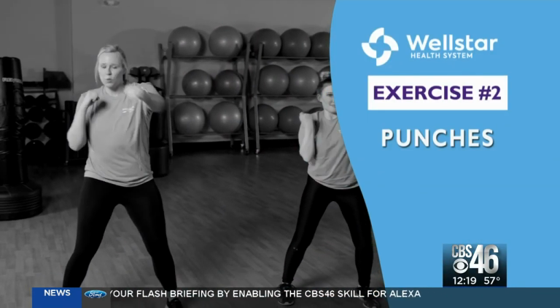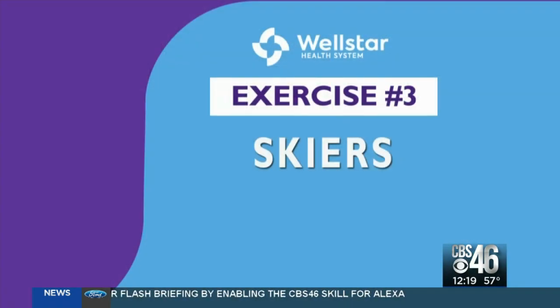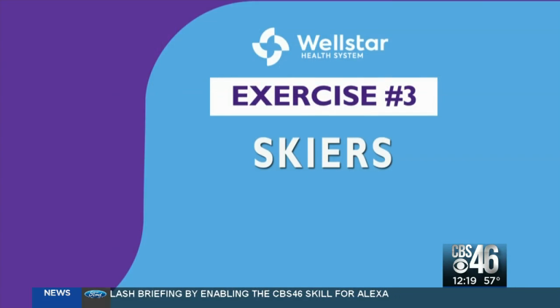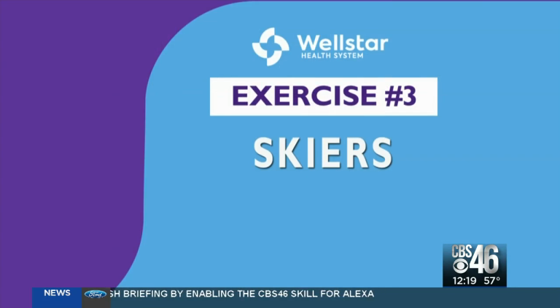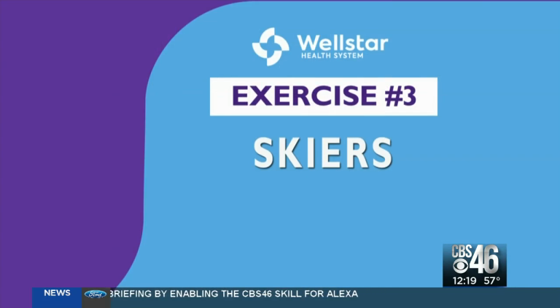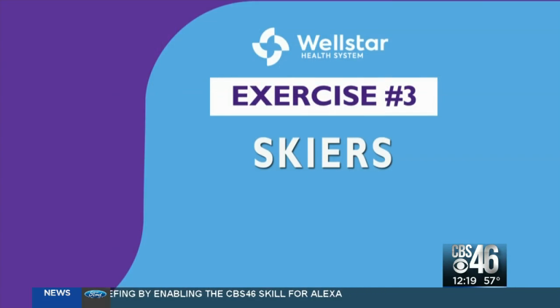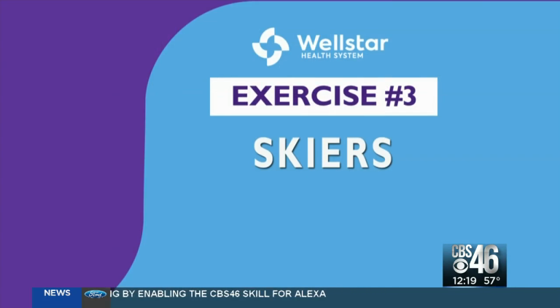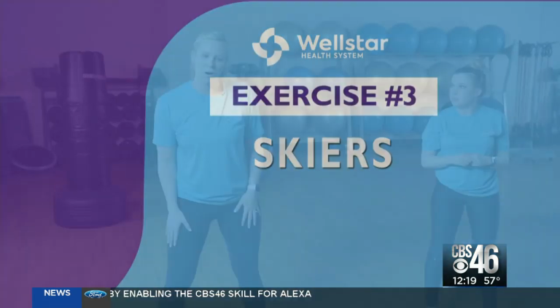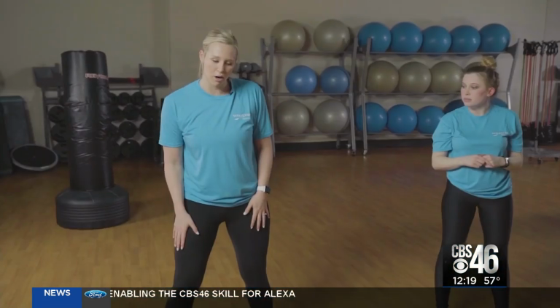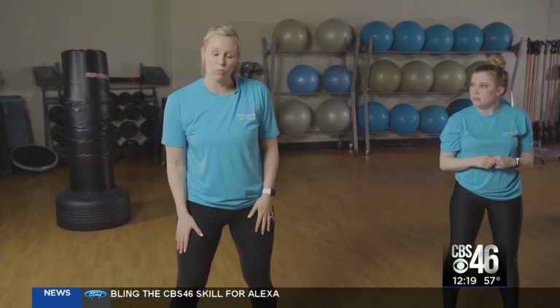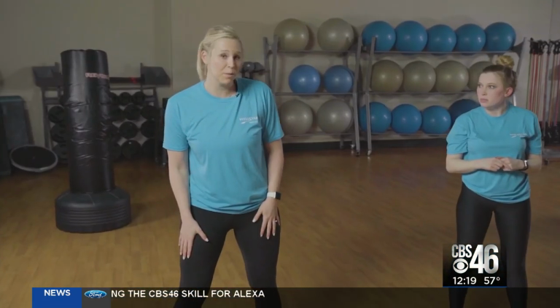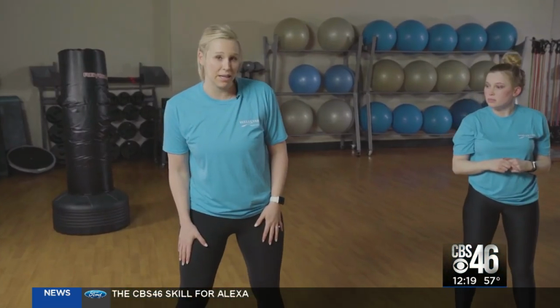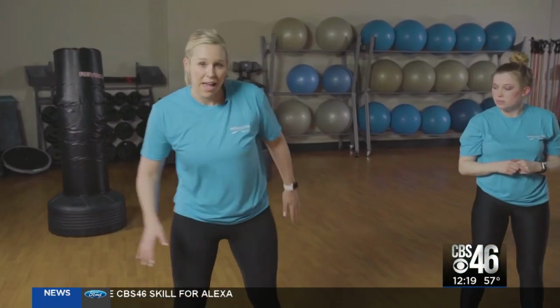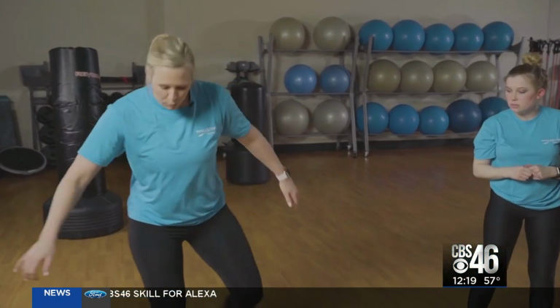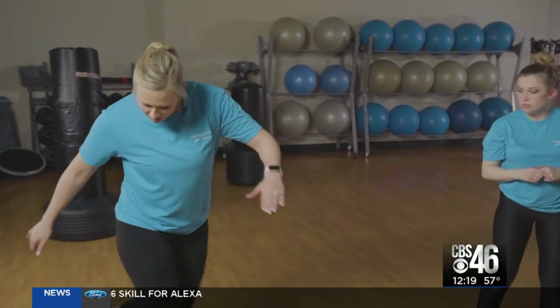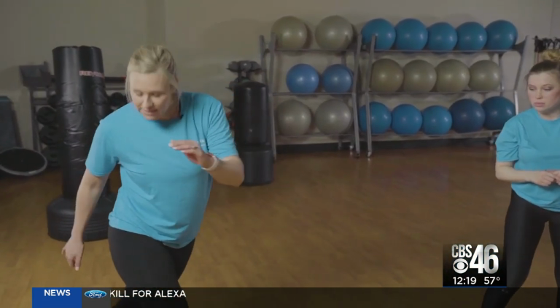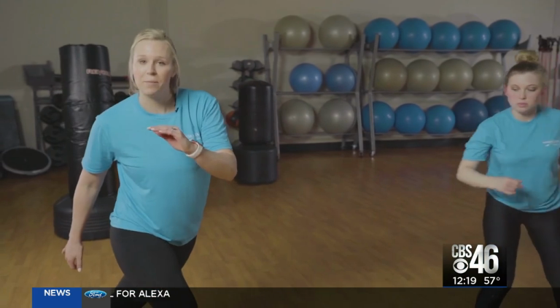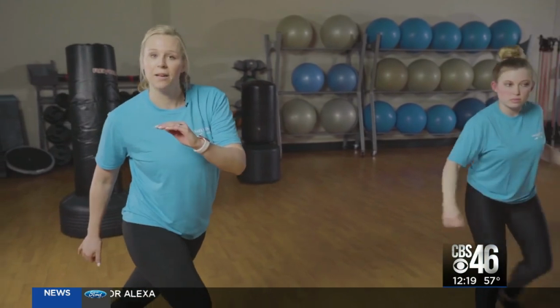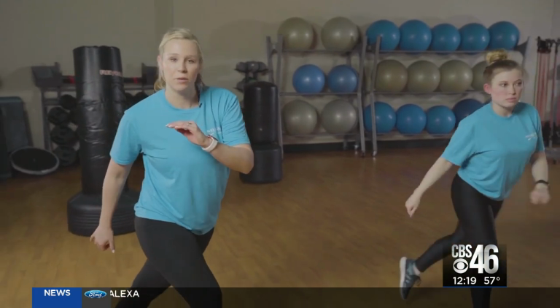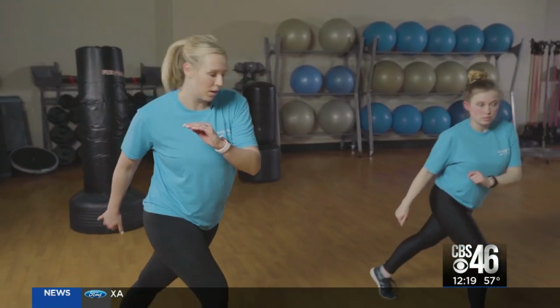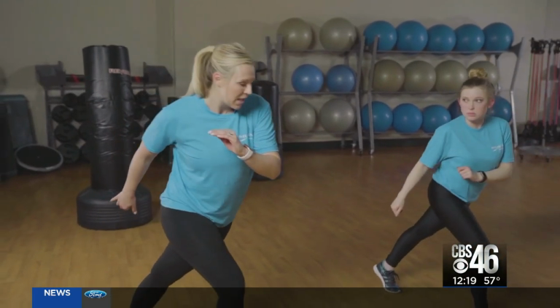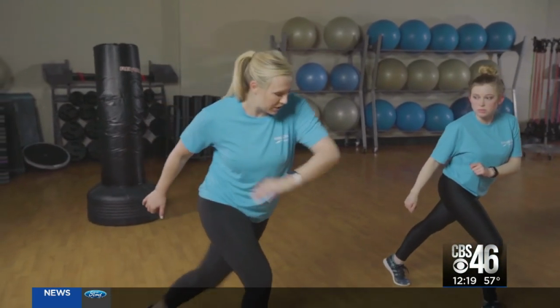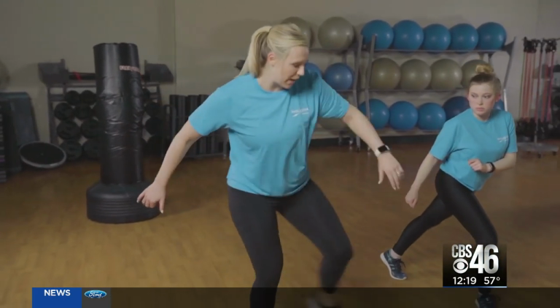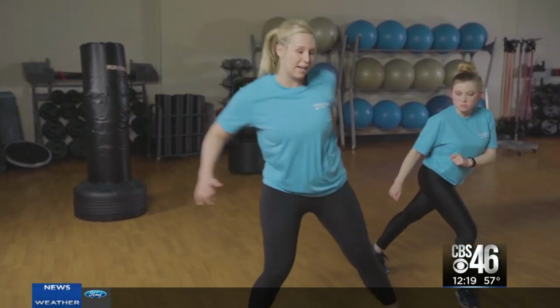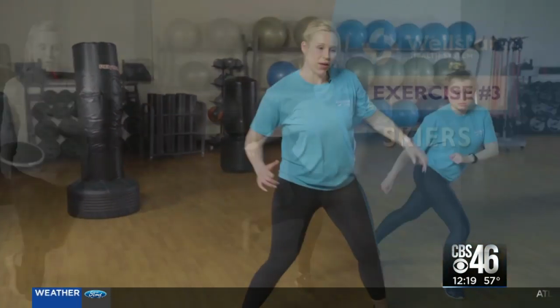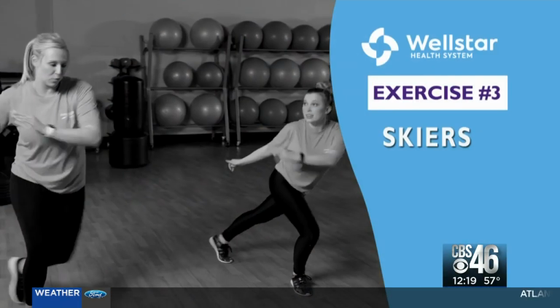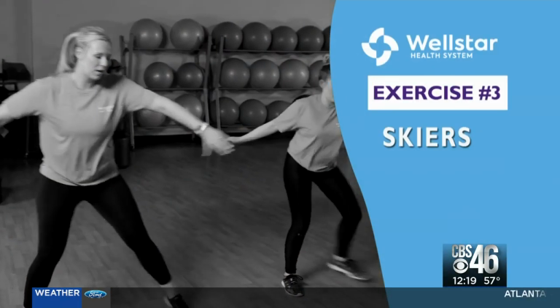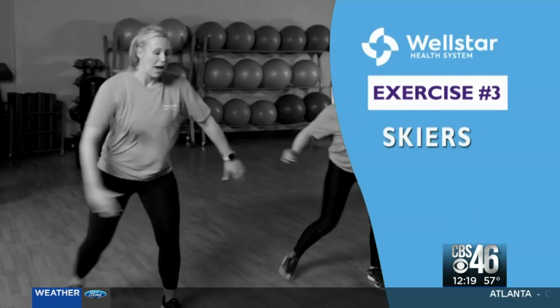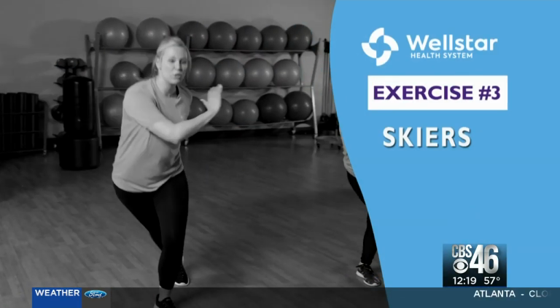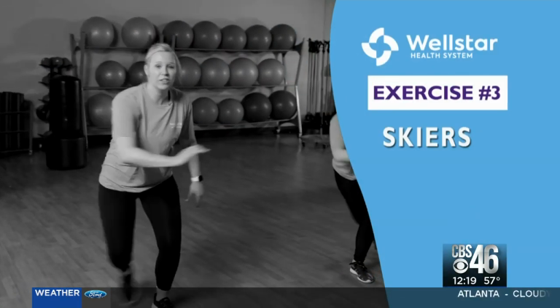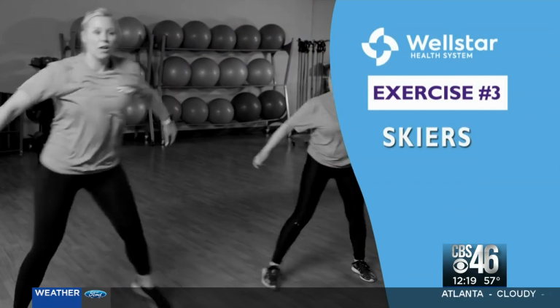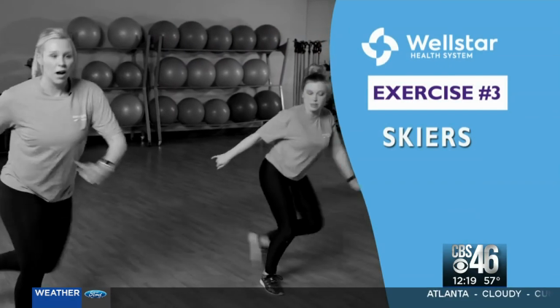Next we're going to do some skiers. Keep your right leg planted and just tap back behind you, then take a wide step and tap back on the opposite side.